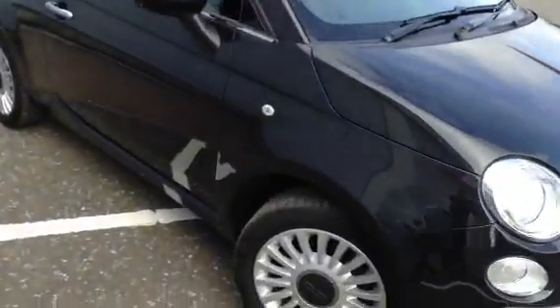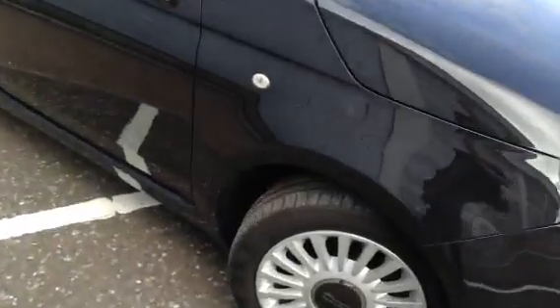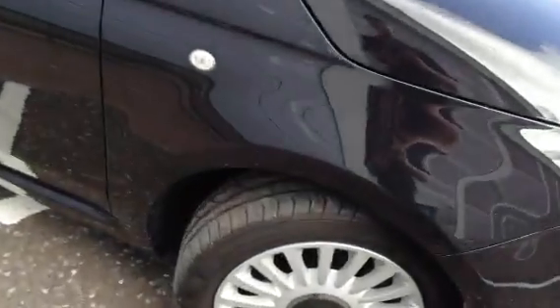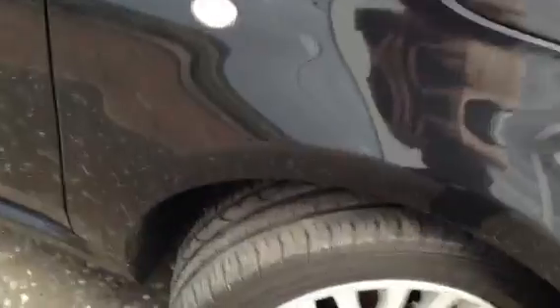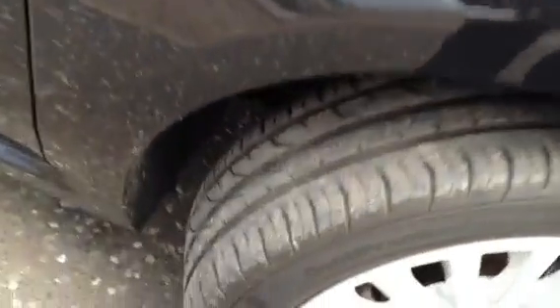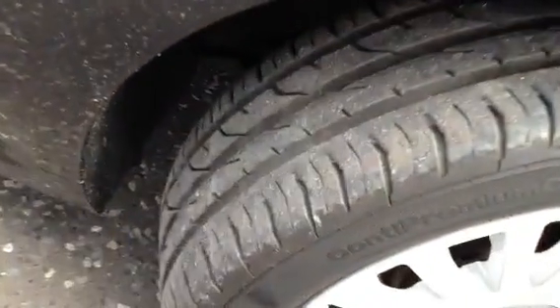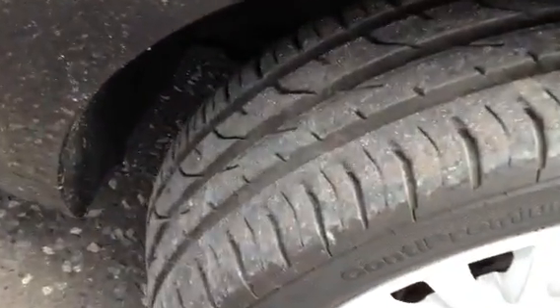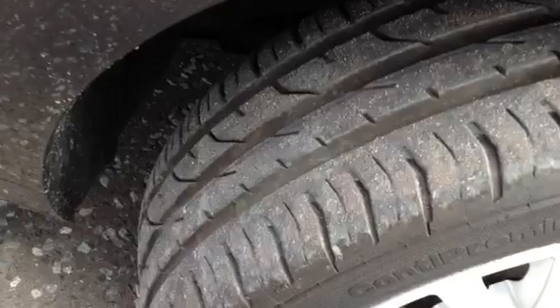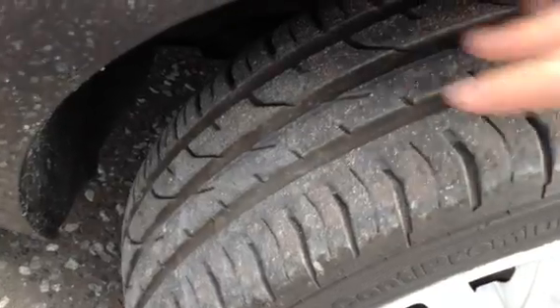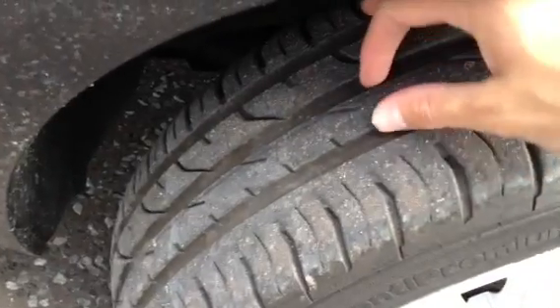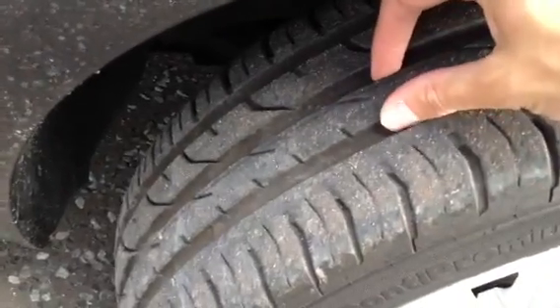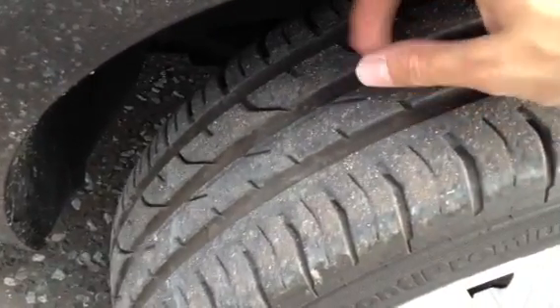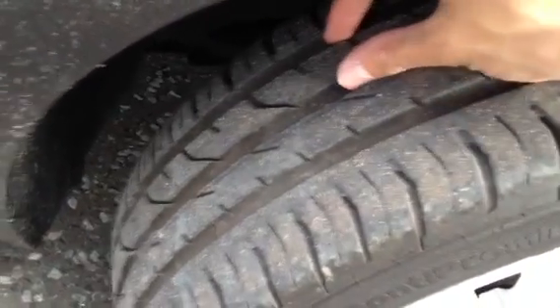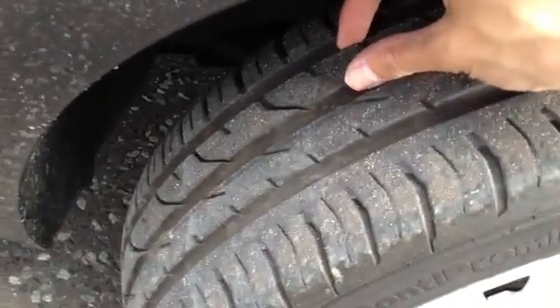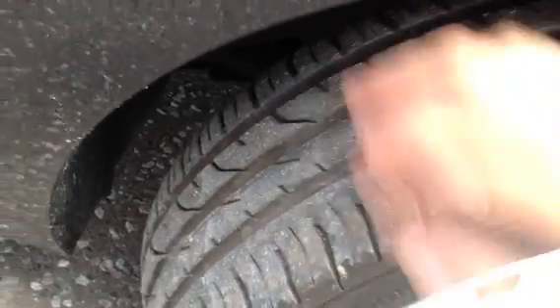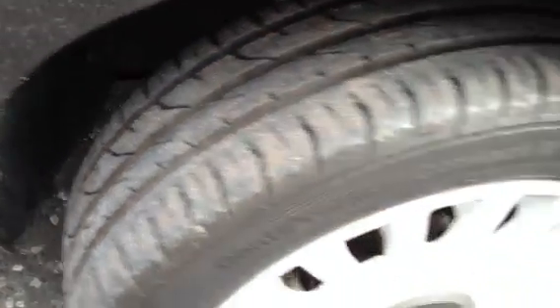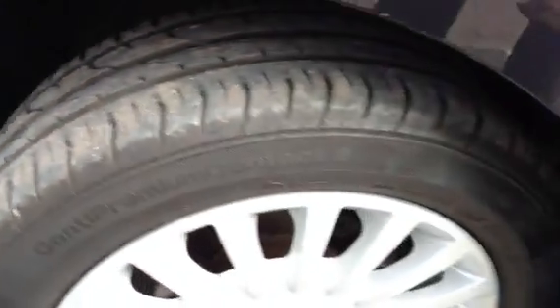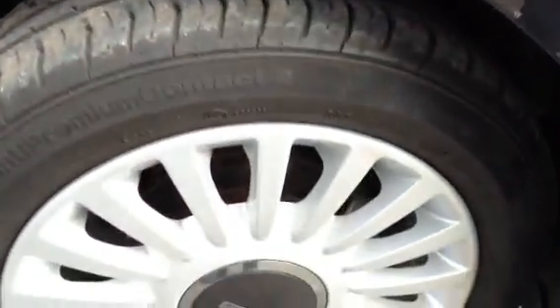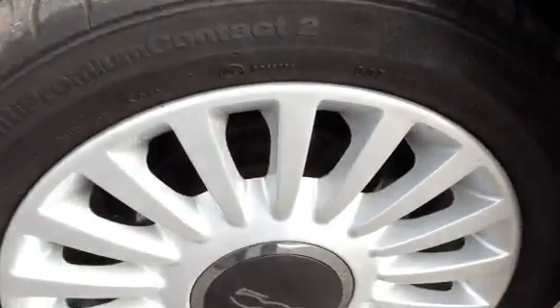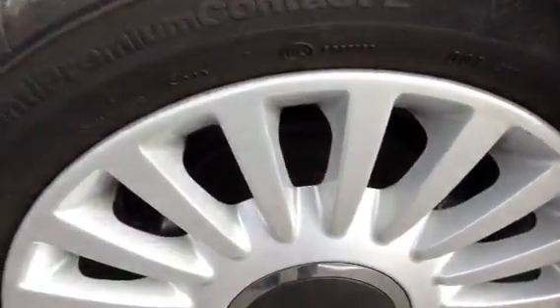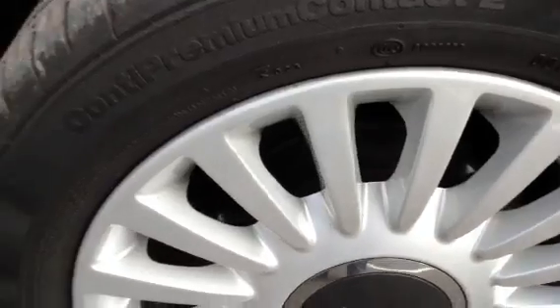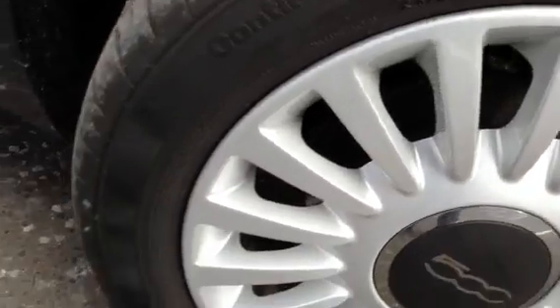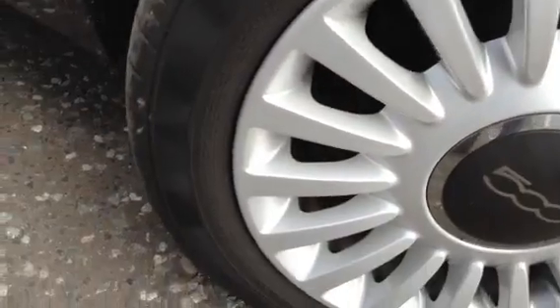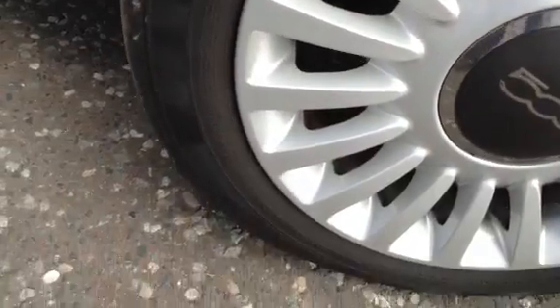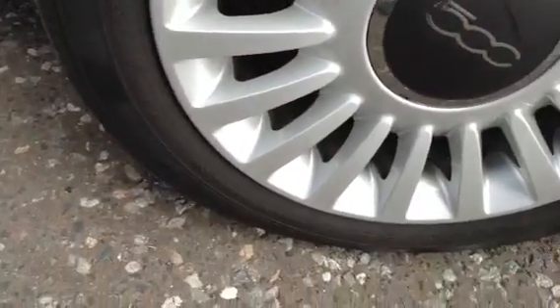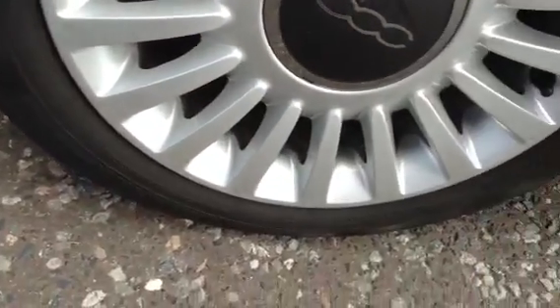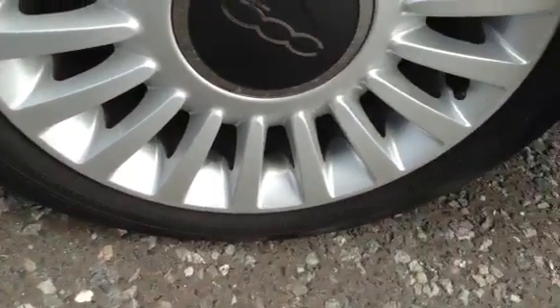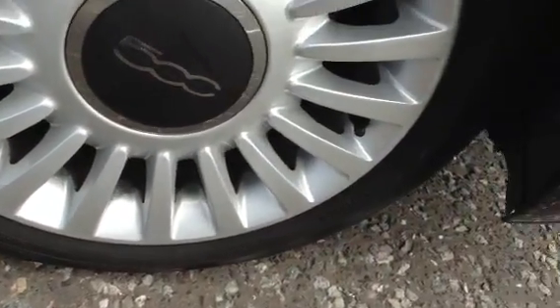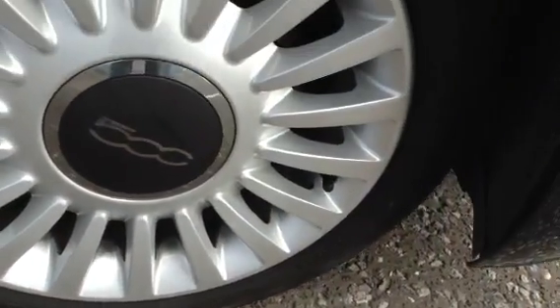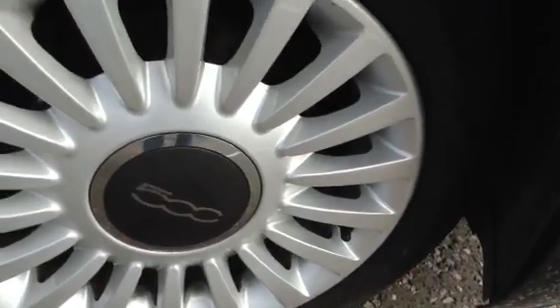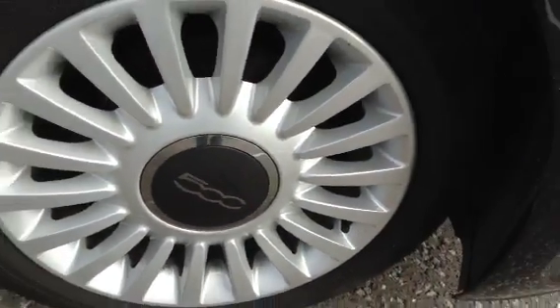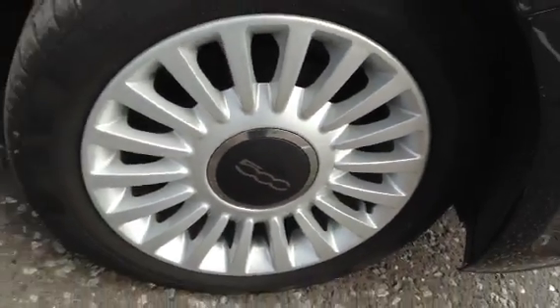Starting with the offside front tyre, tread-wise there's plenty of tread — a good 6mm there. Looking at the front alloy, it's in very nice condition with no signs of any curbing at all. It's all in good order there.